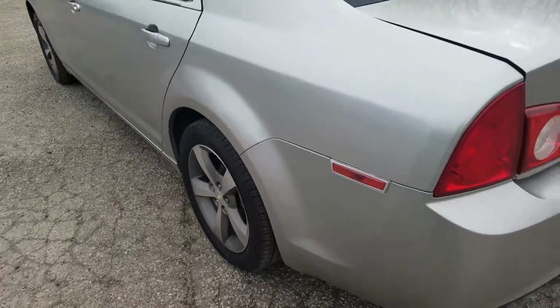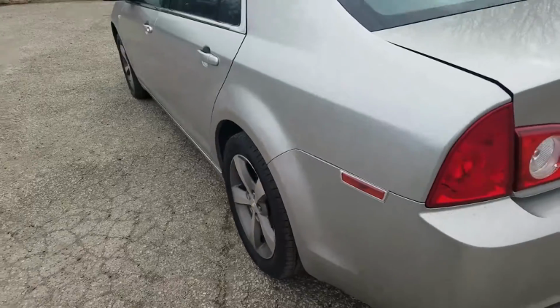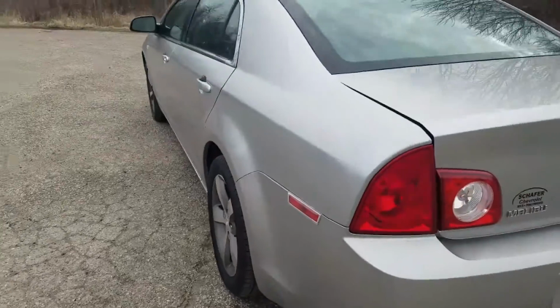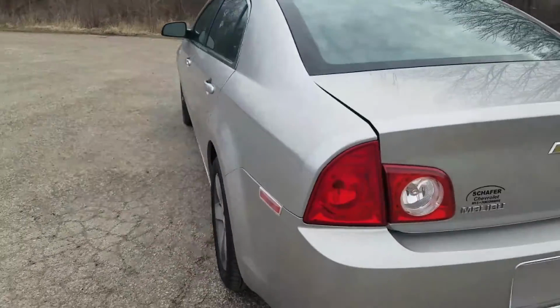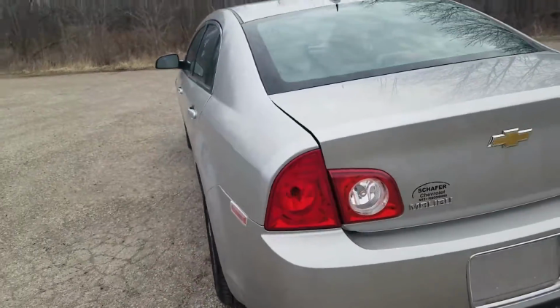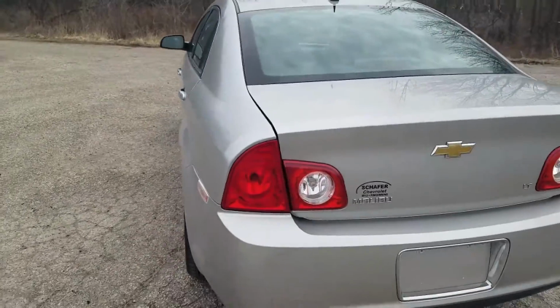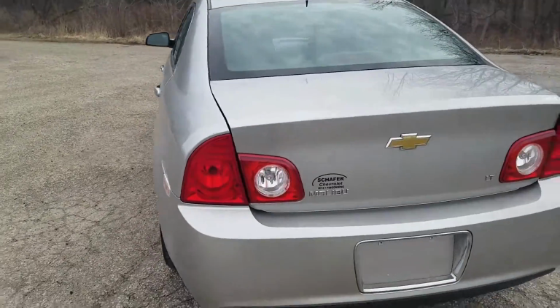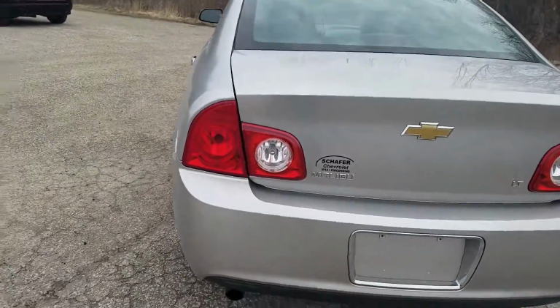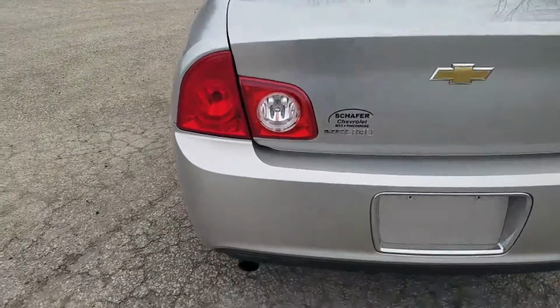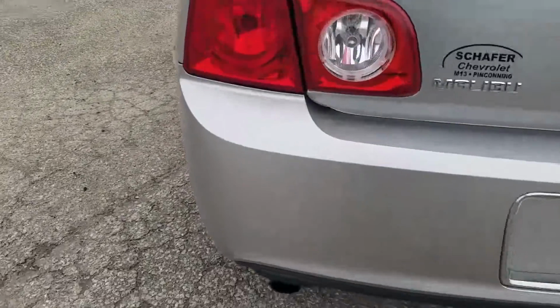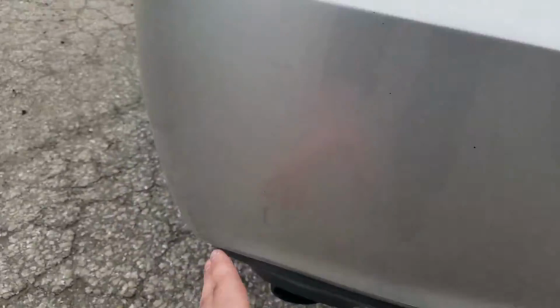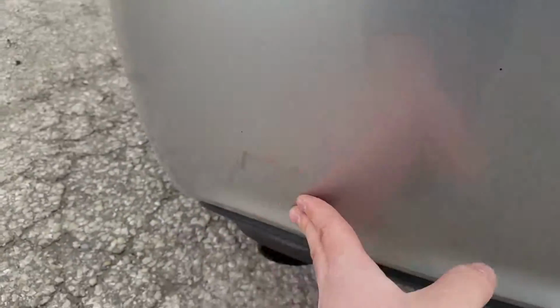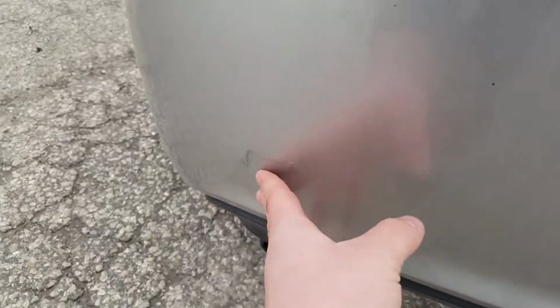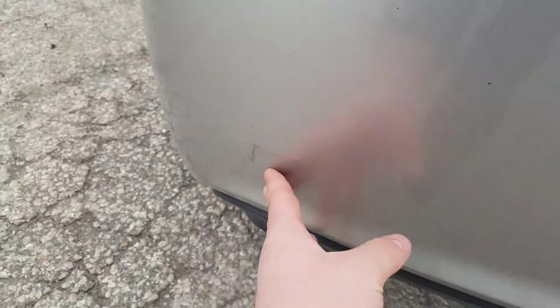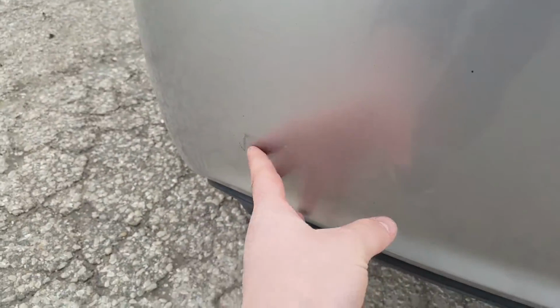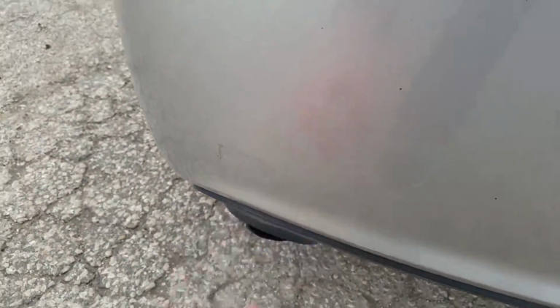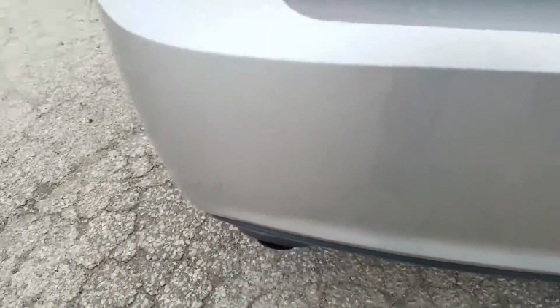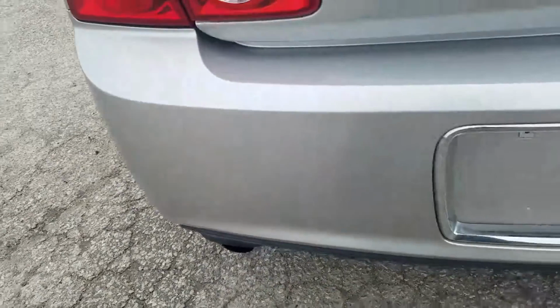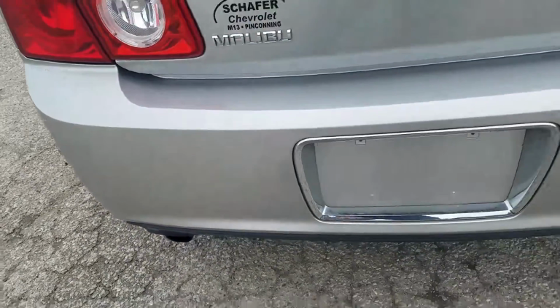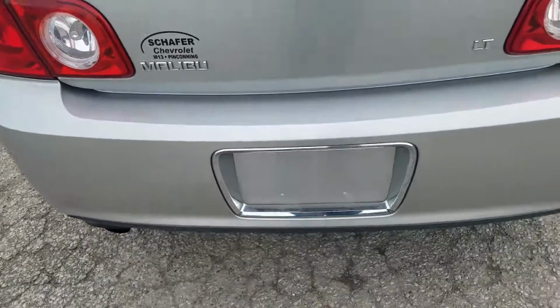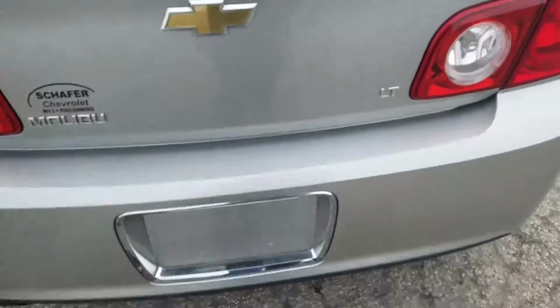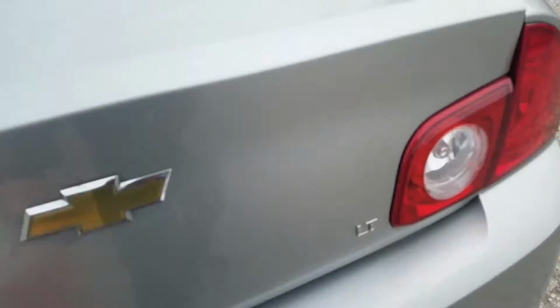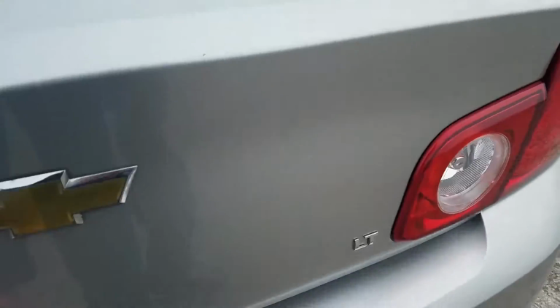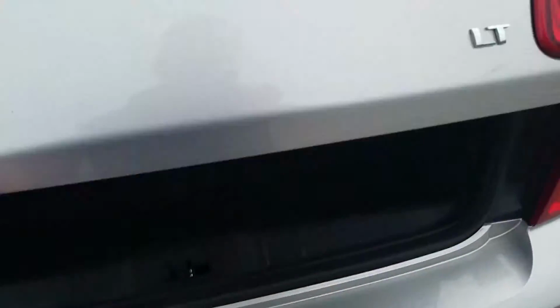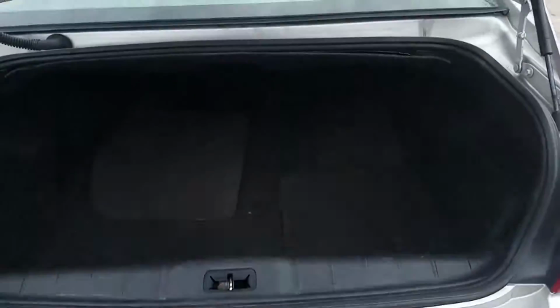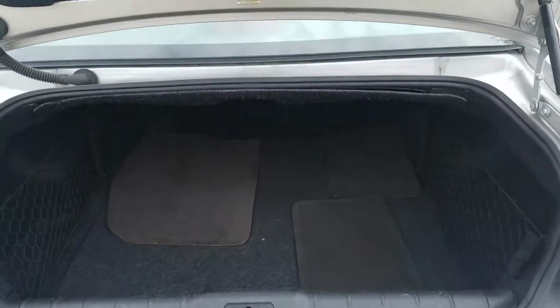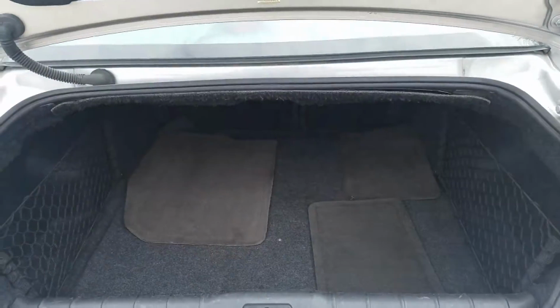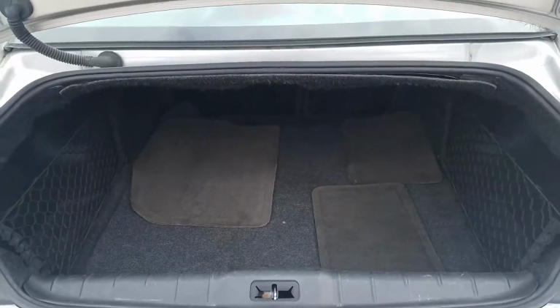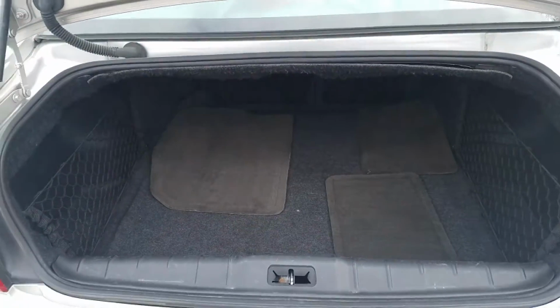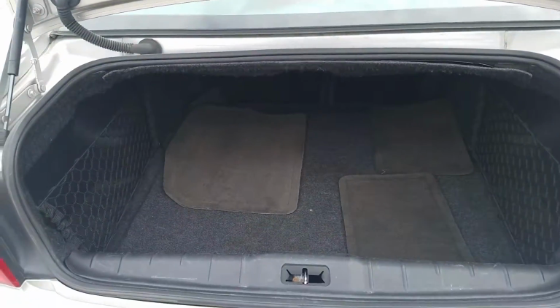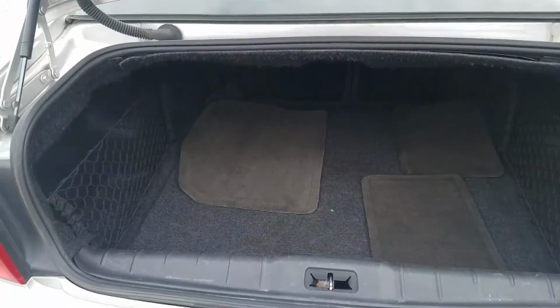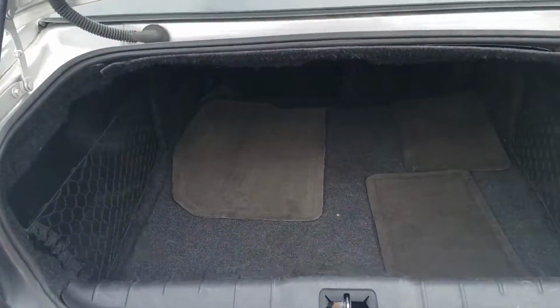Moving to the rear trunk of the vehicle. There's a little bit of a scuff on the back end of the bumper. Inside the trunk it's in good condition — a lot of space in there.